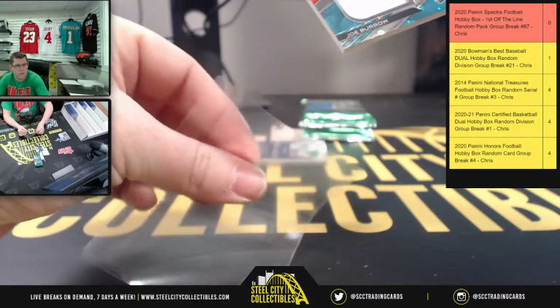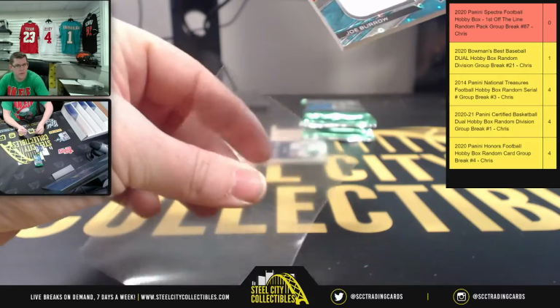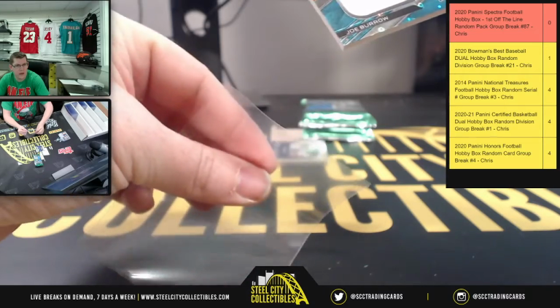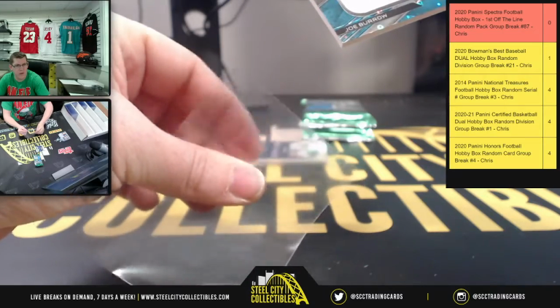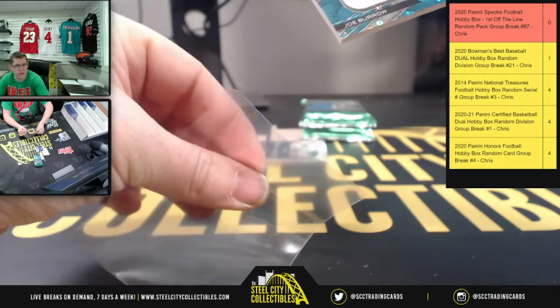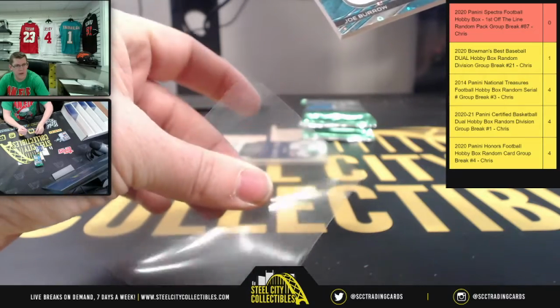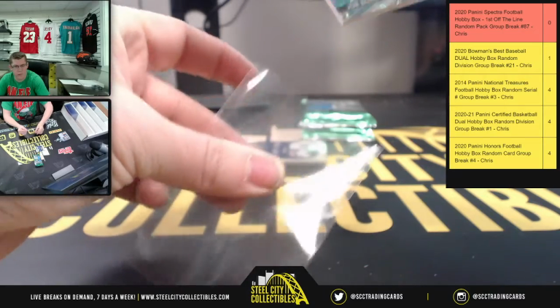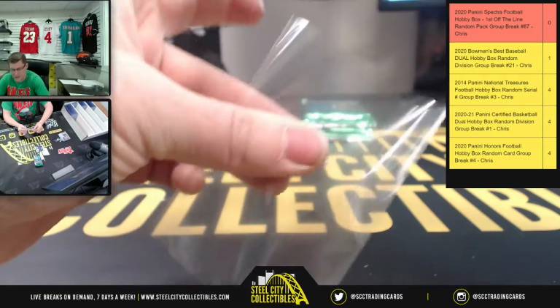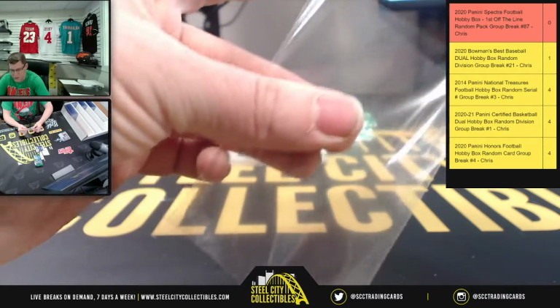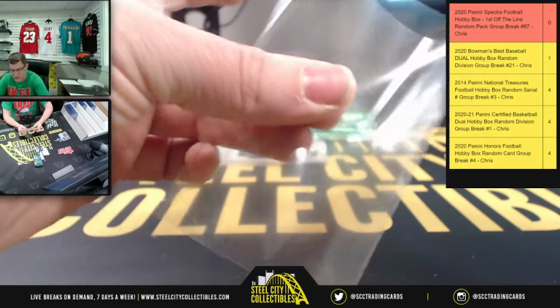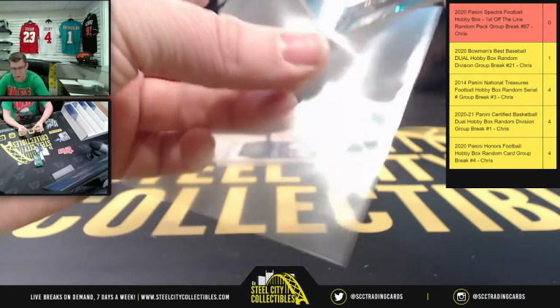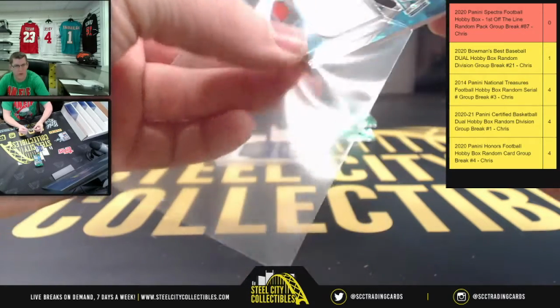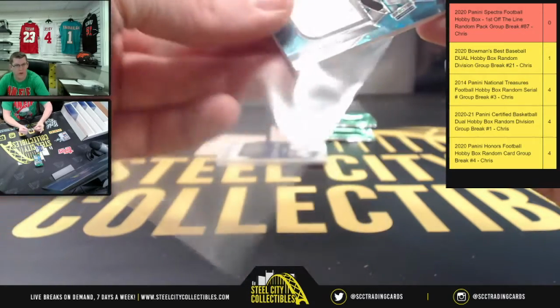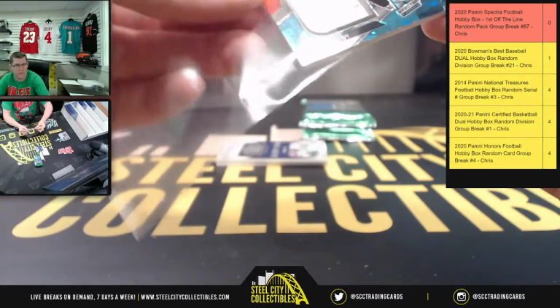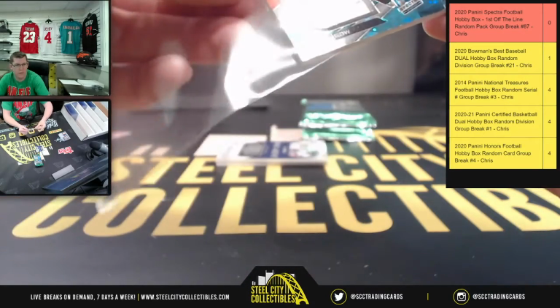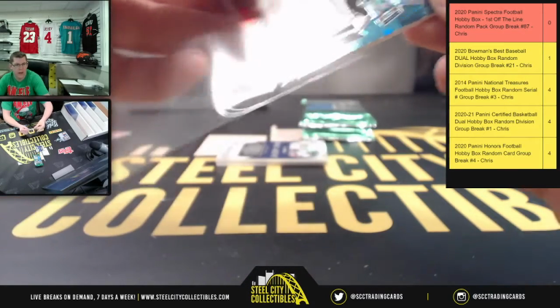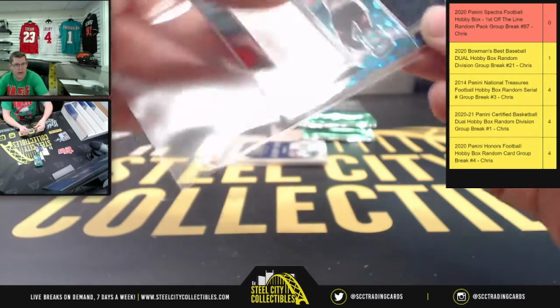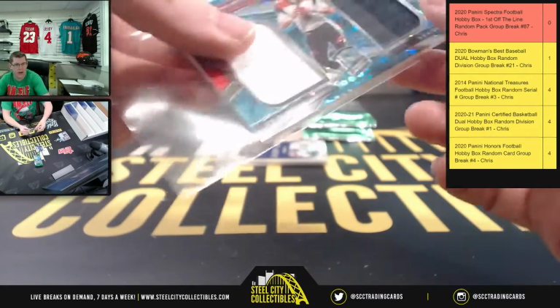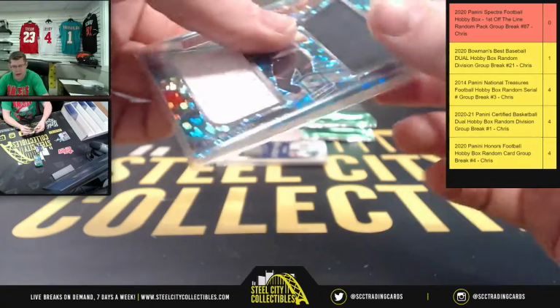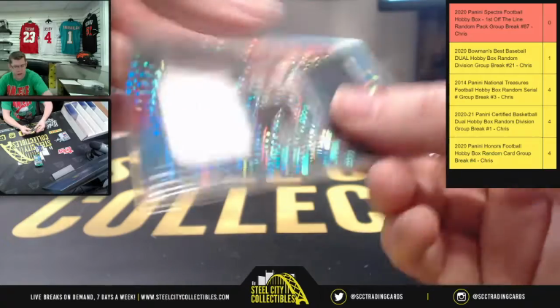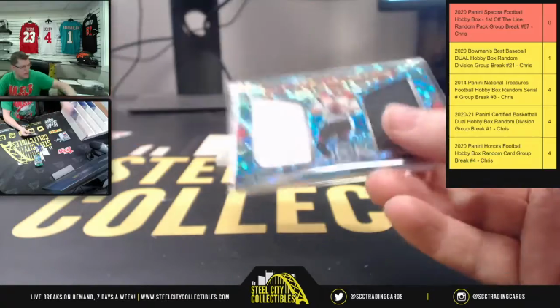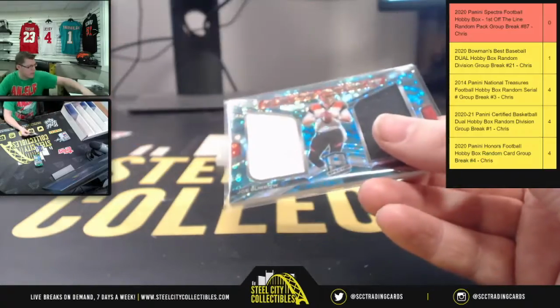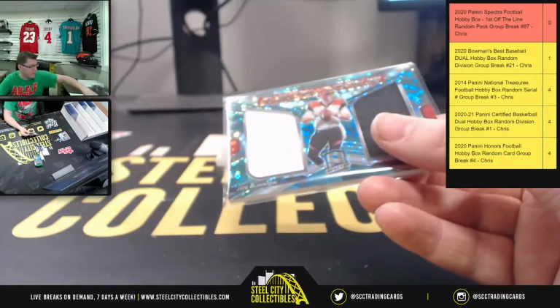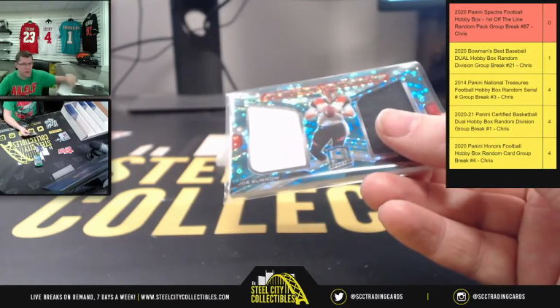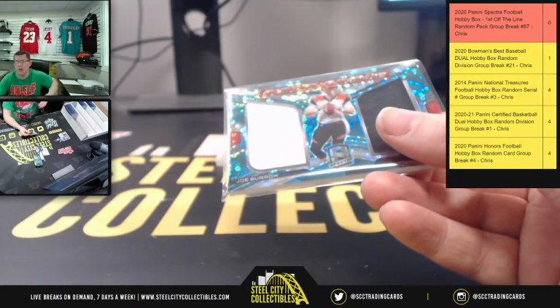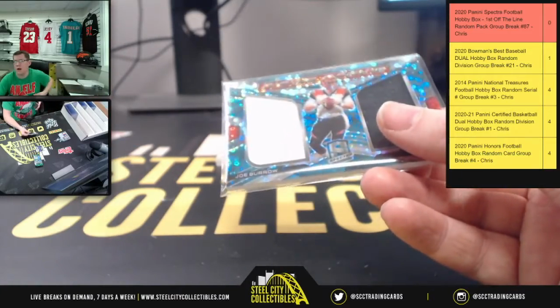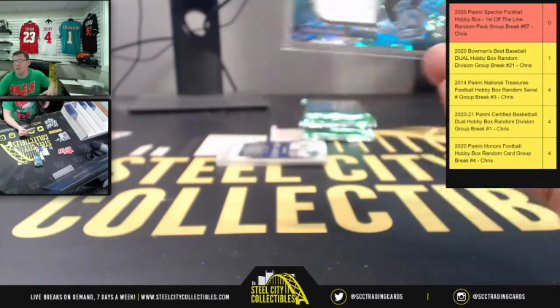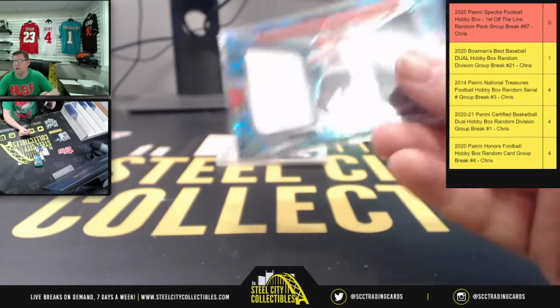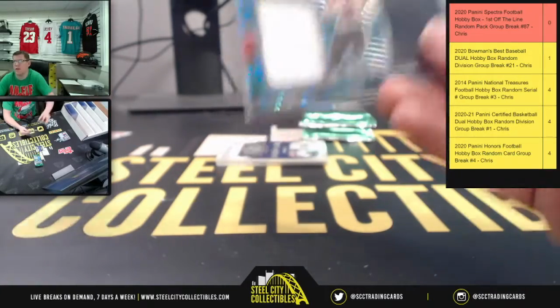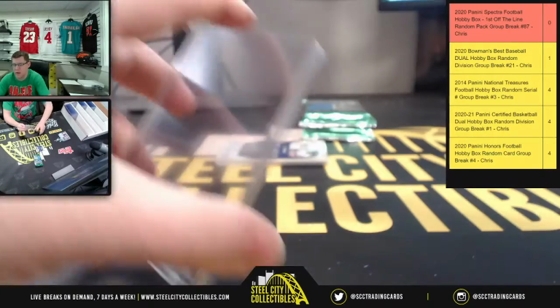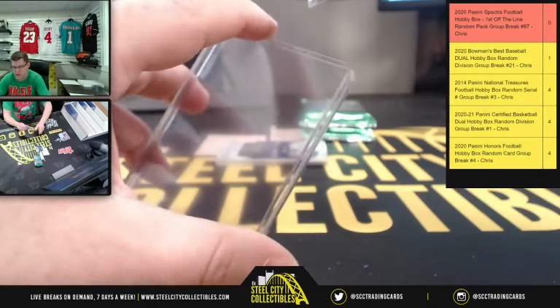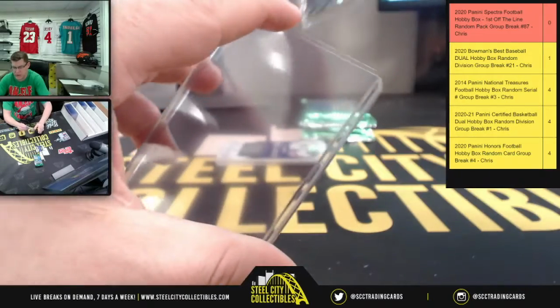Did you have any 2020 Leaf Best of Multi-Sport Premium? I can look and see if we have more premium — I just saw we had the regular still.